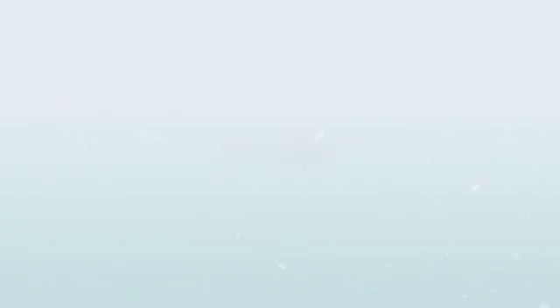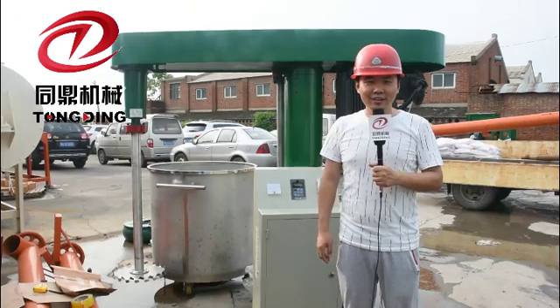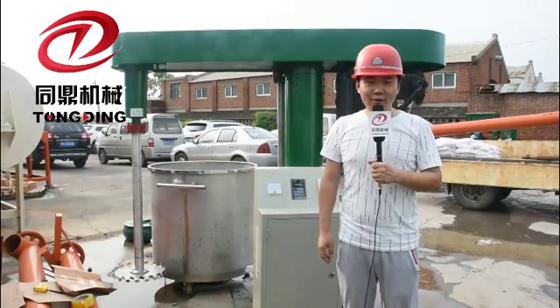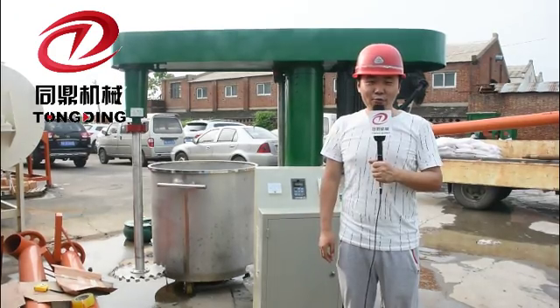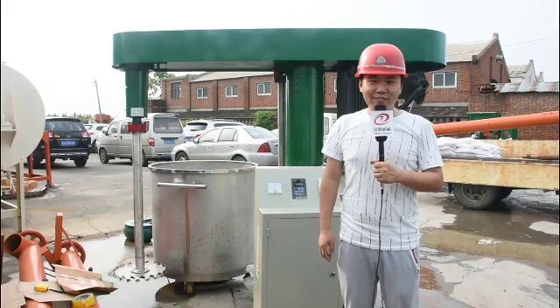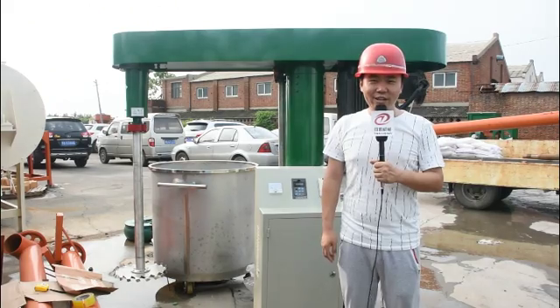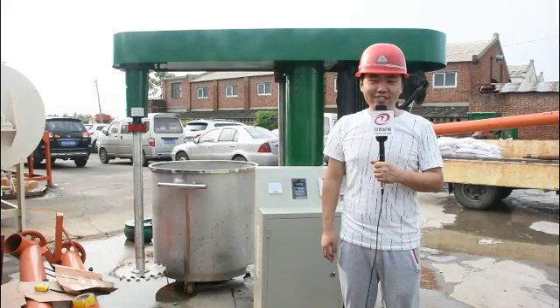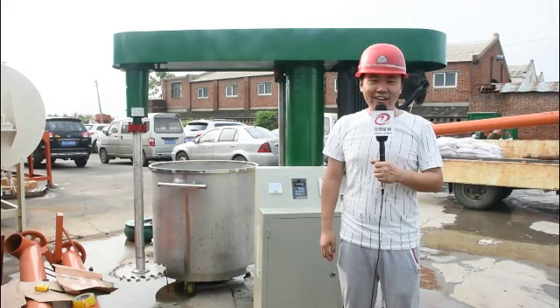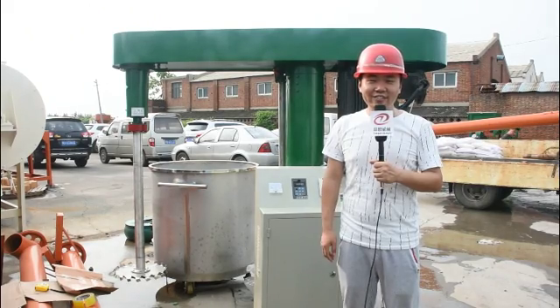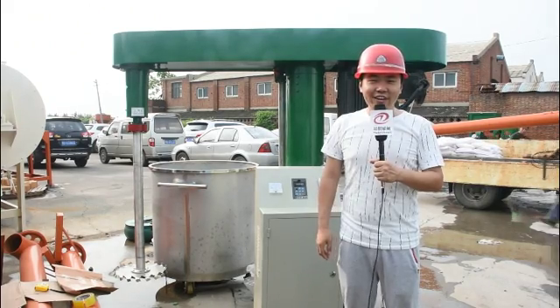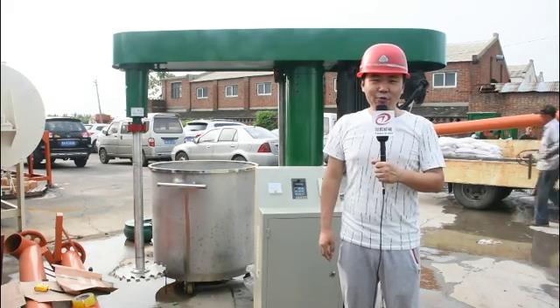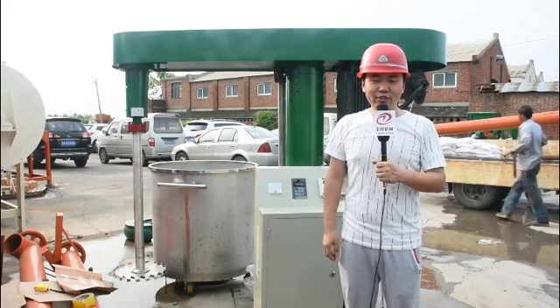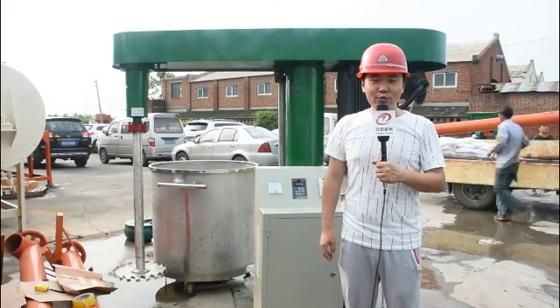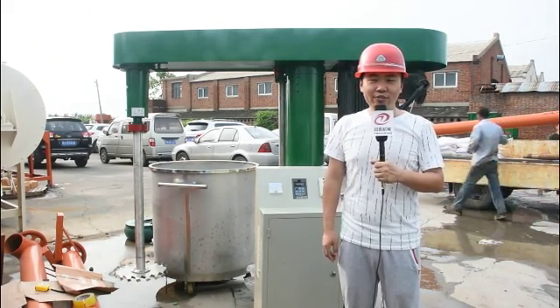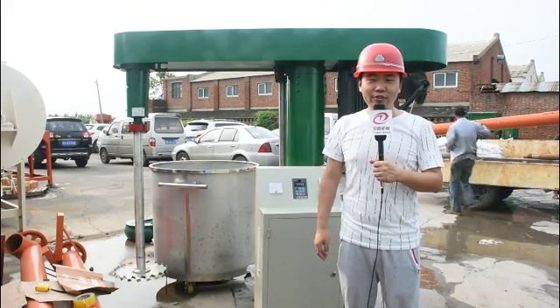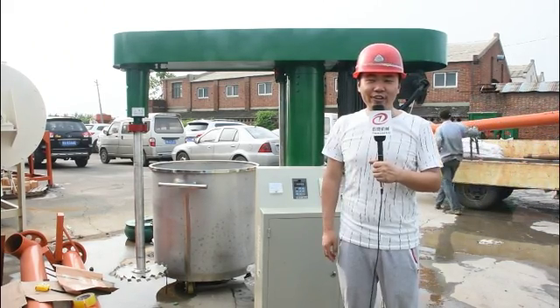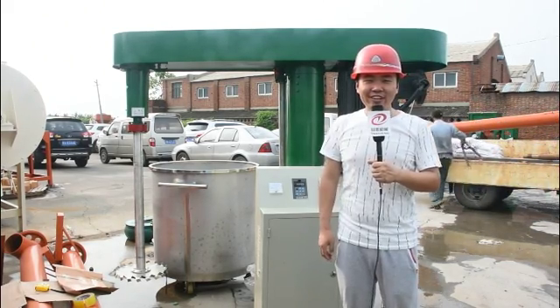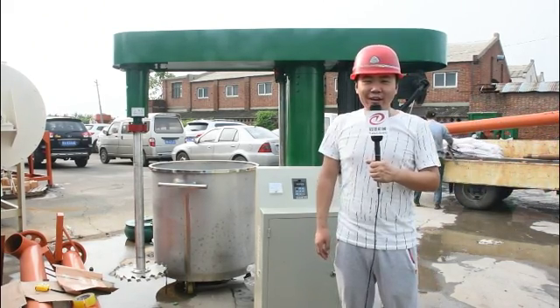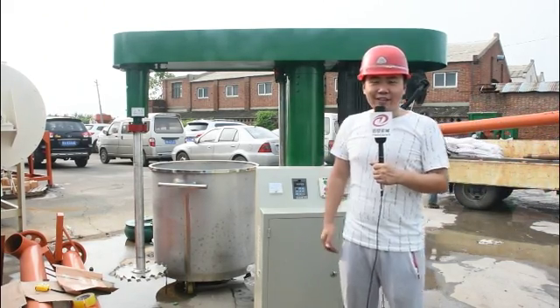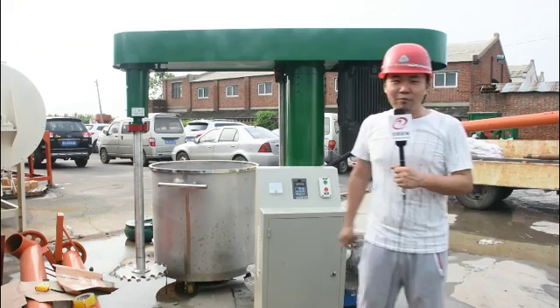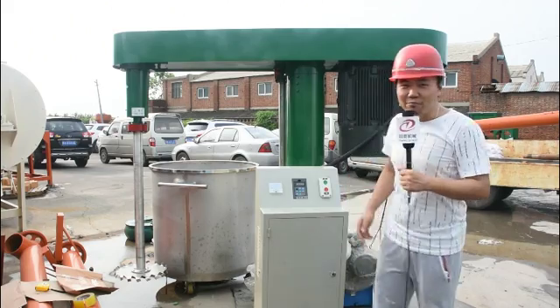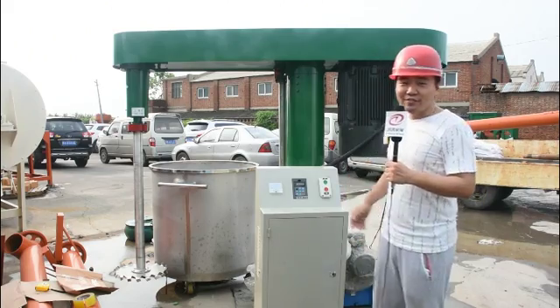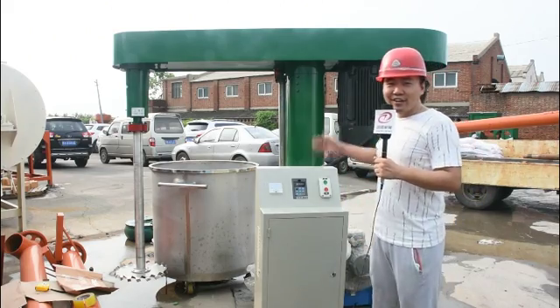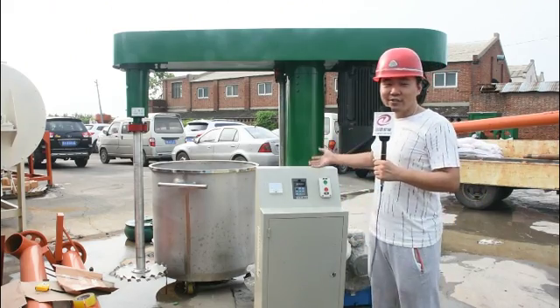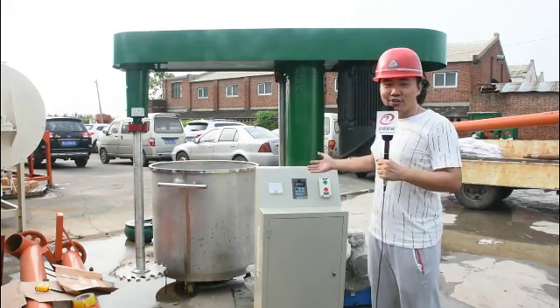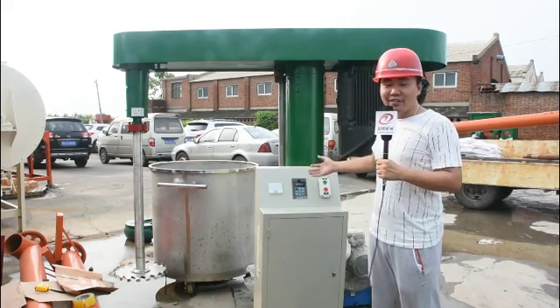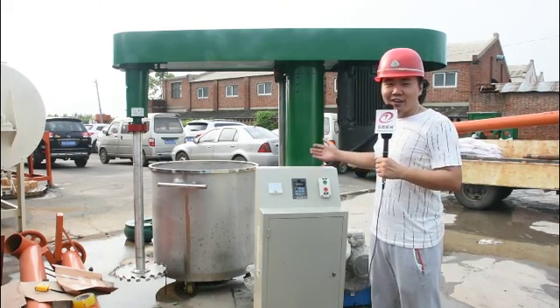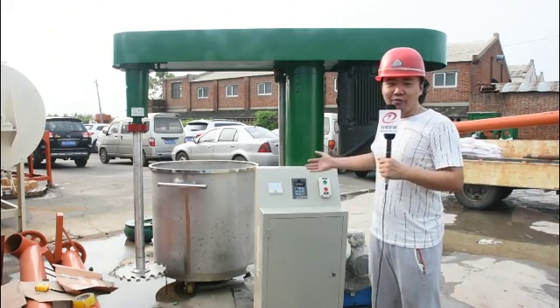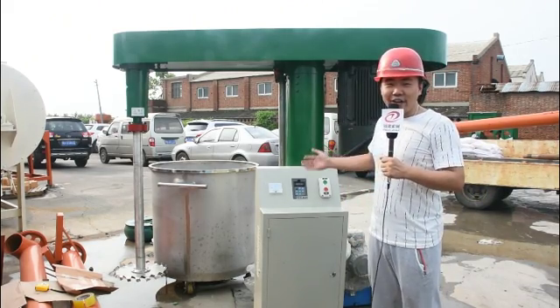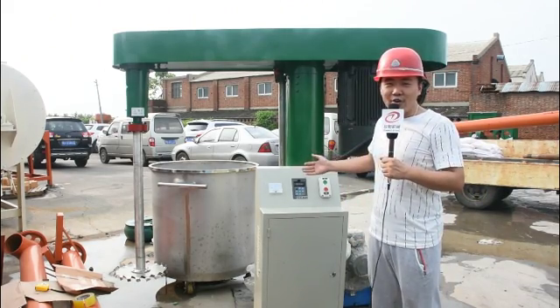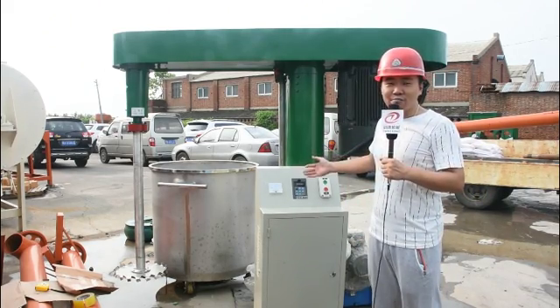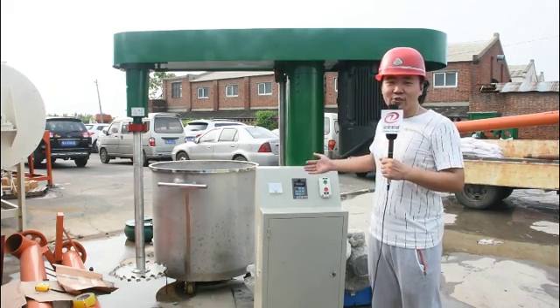Hello everyone. My name is Alex. I'm with Zhengzhou Tunding Machinery. Now behind me is a machine — an immersion mixer.